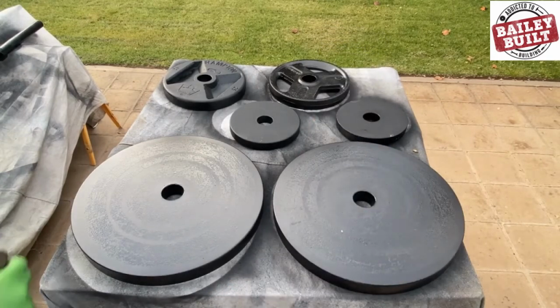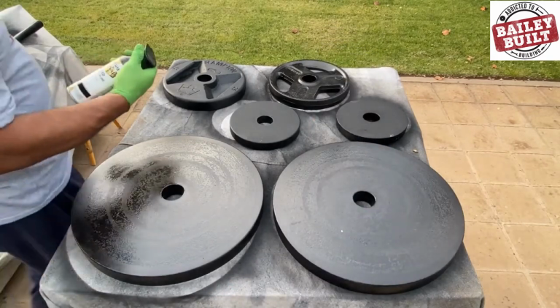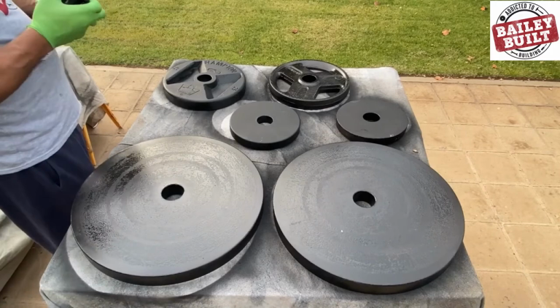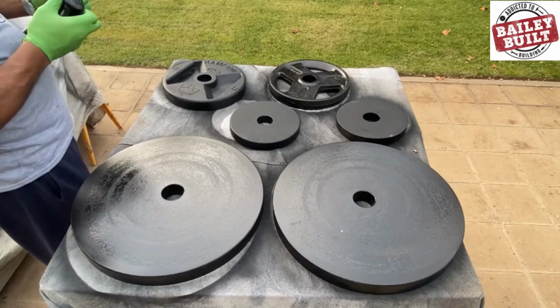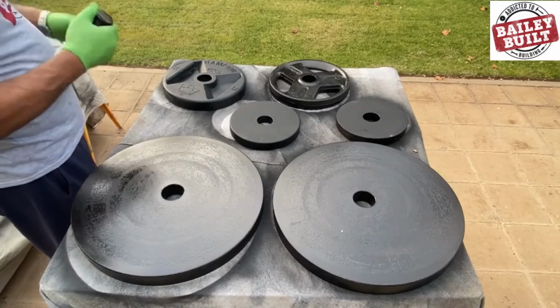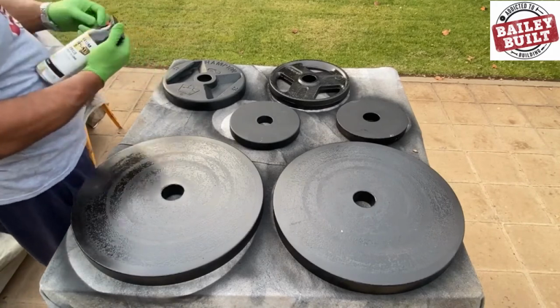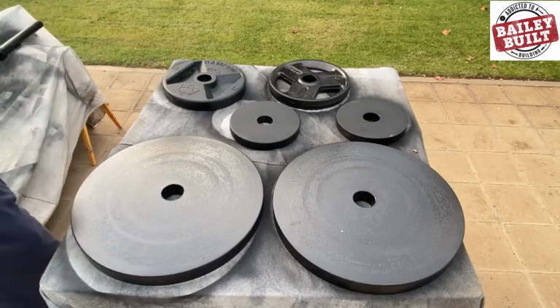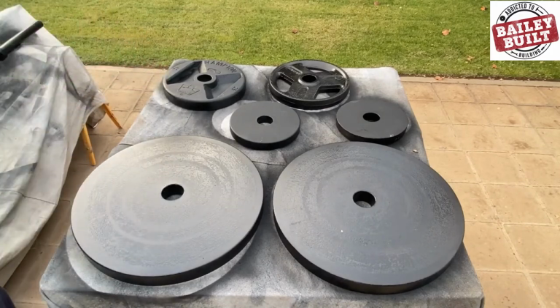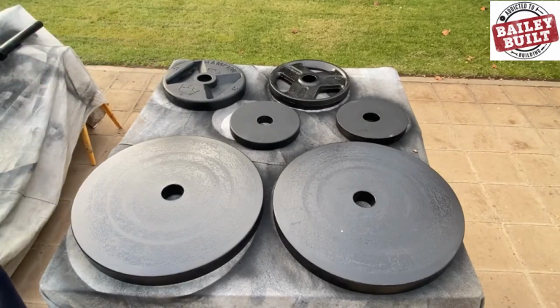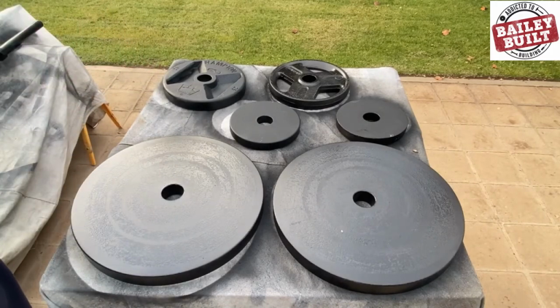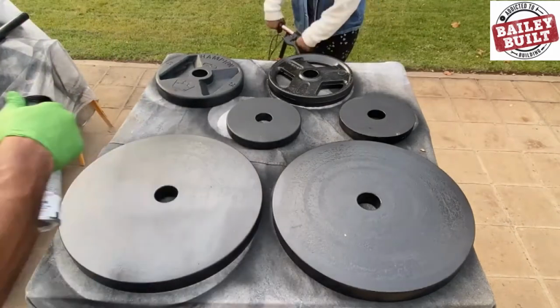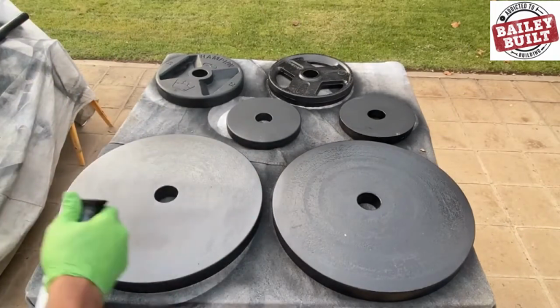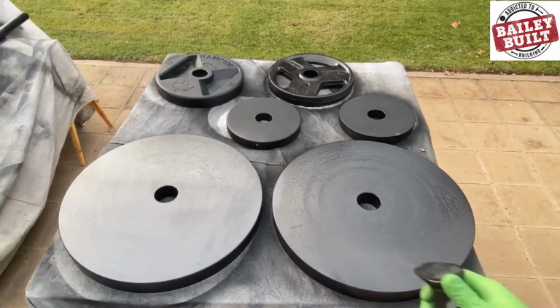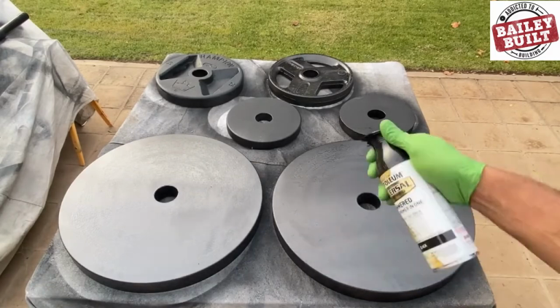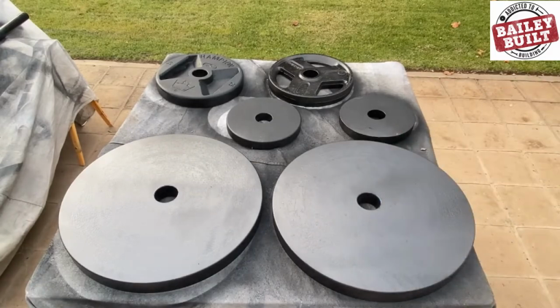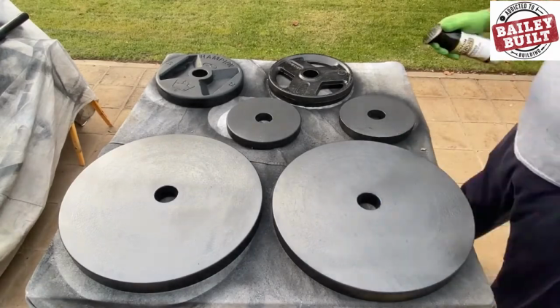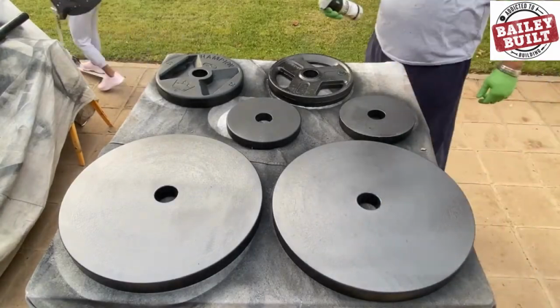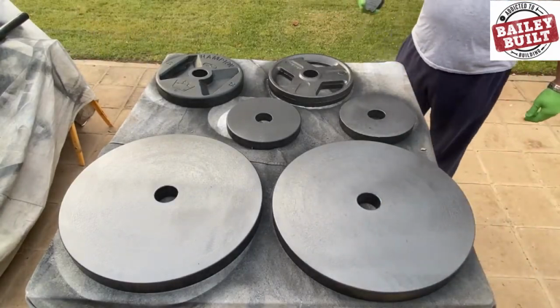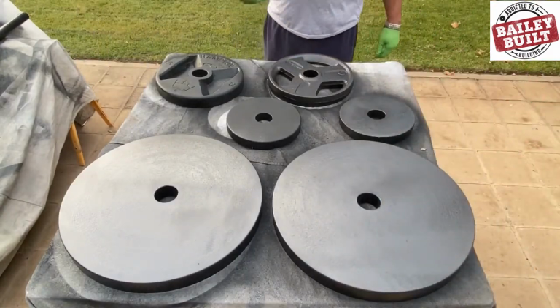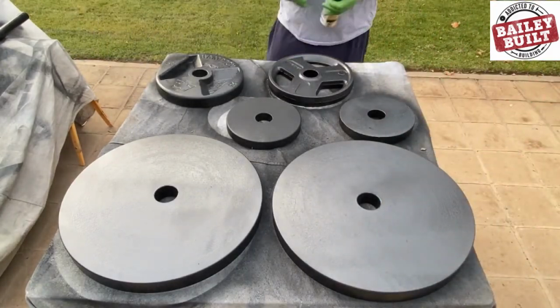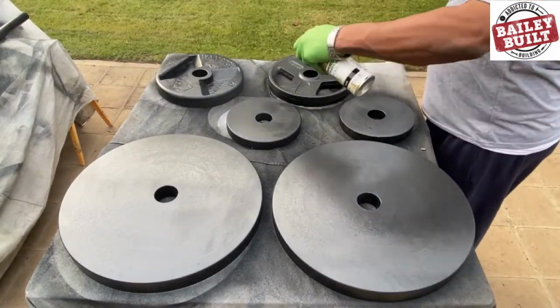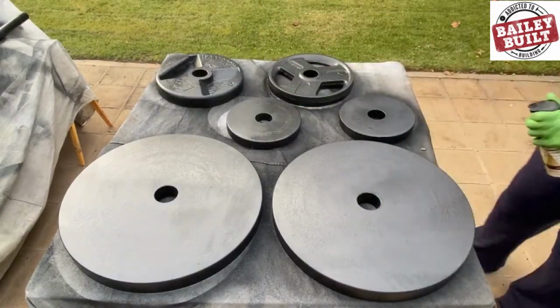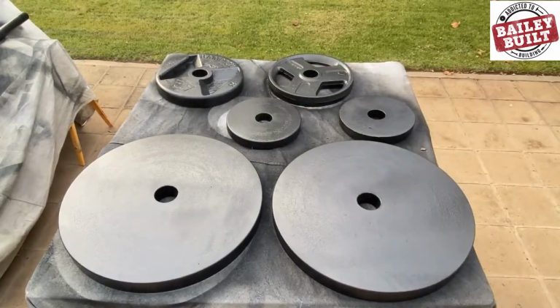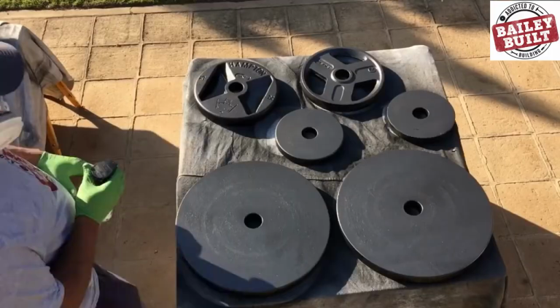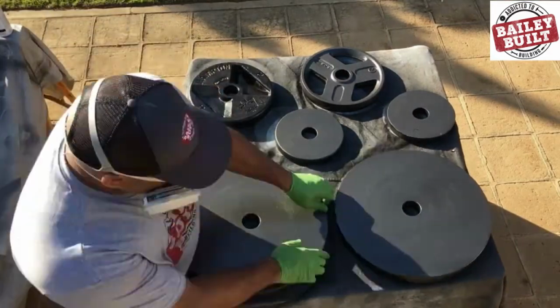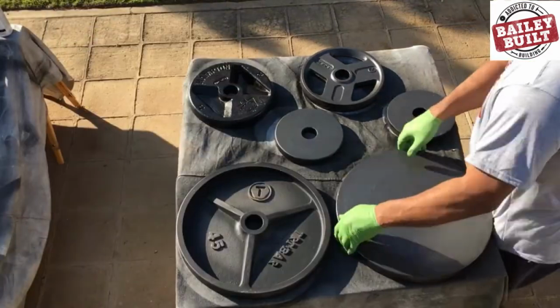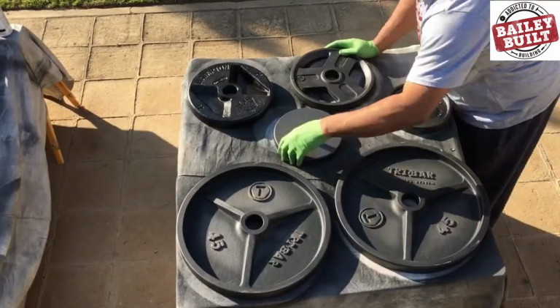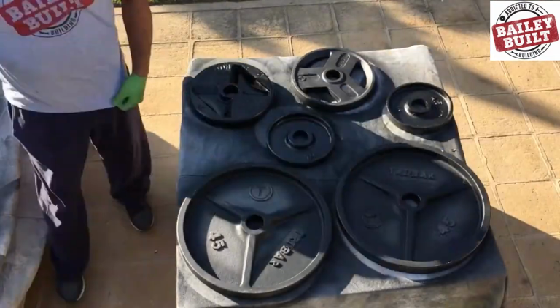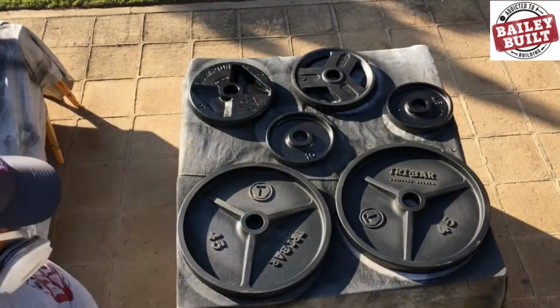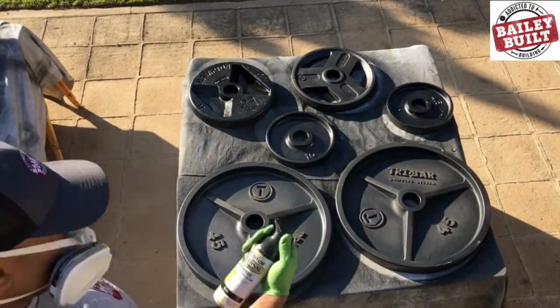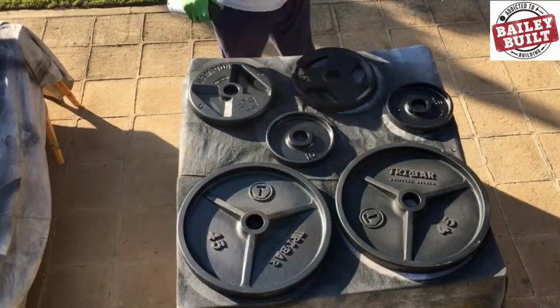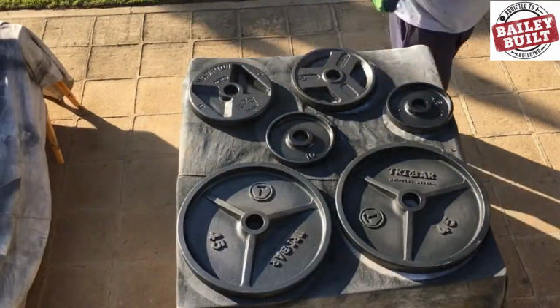After letting that coat dry for about 24 hours, it was time for the final coat. I started with the plates and covered them with the hammered spray in black. I sprayed the first side, let it dry for a day, then flipped them over and sprayed the opposite side.